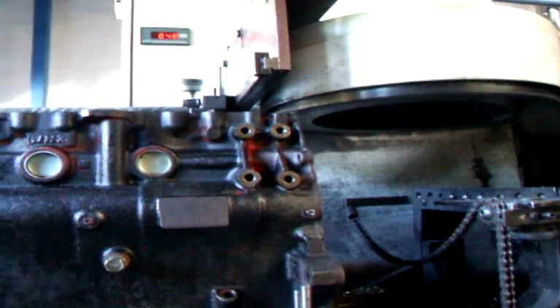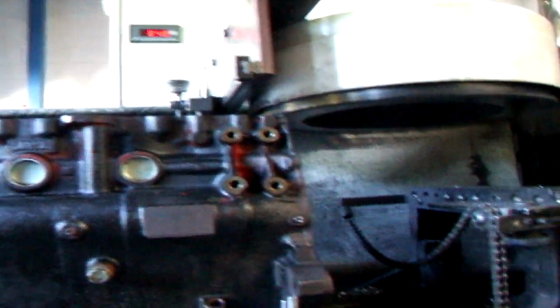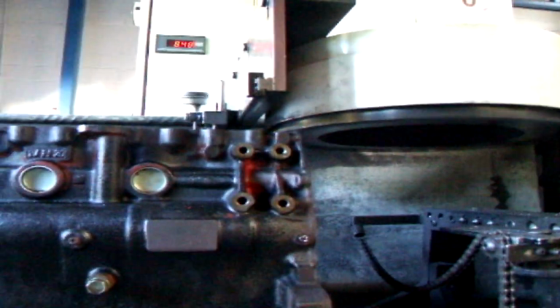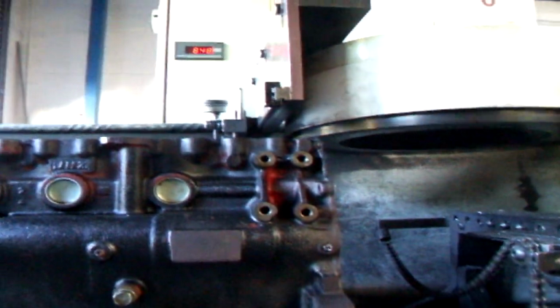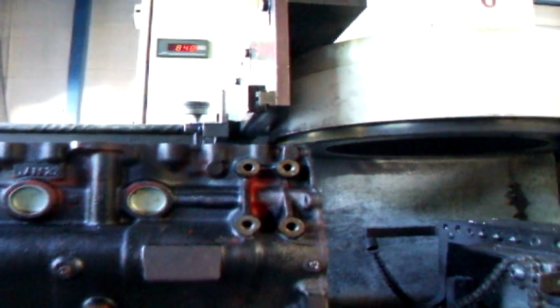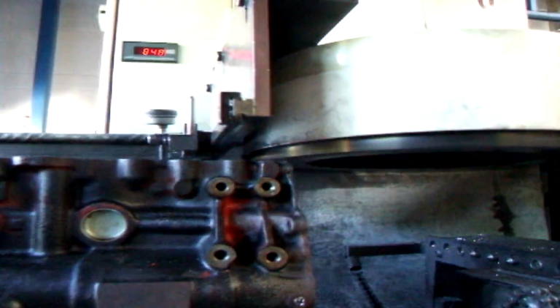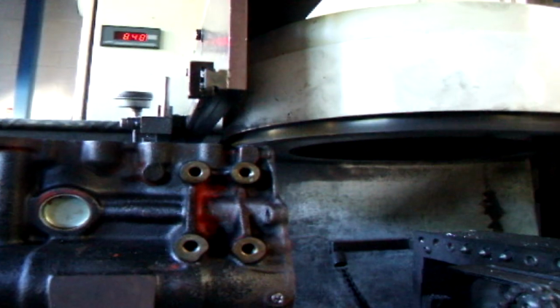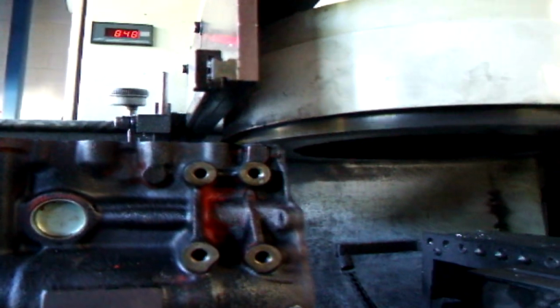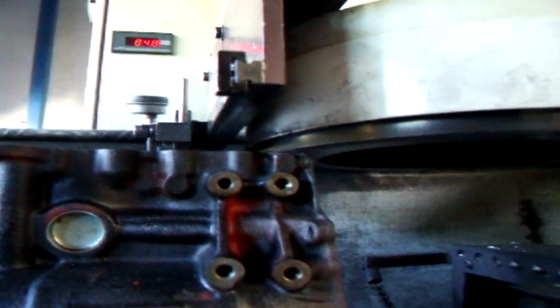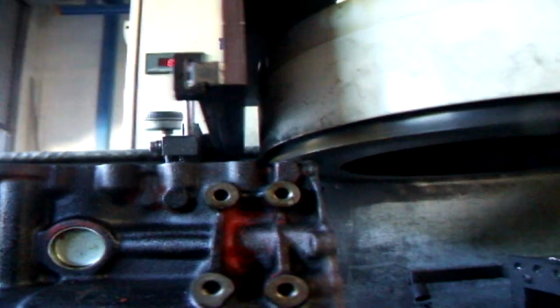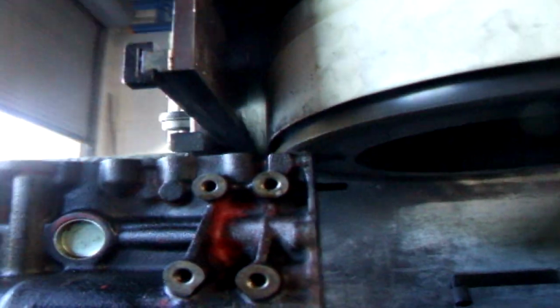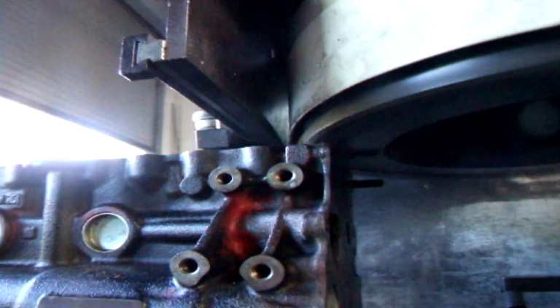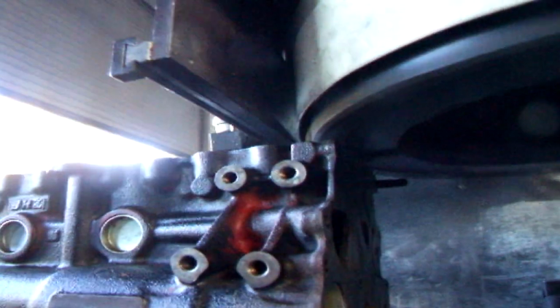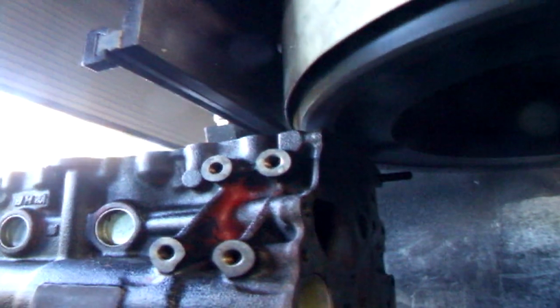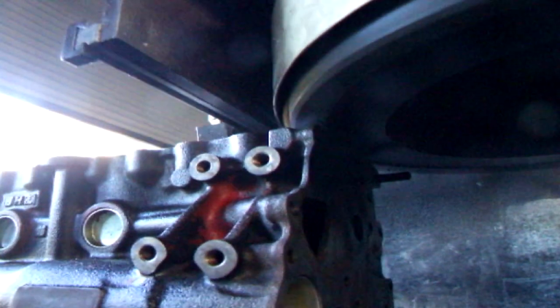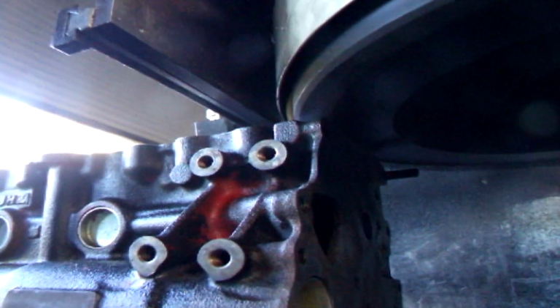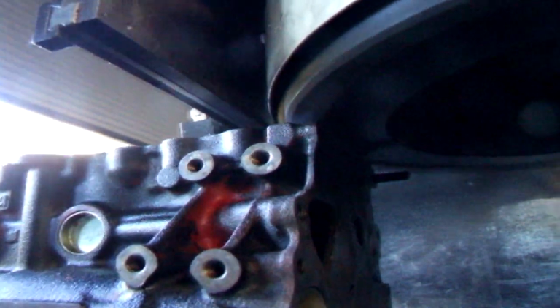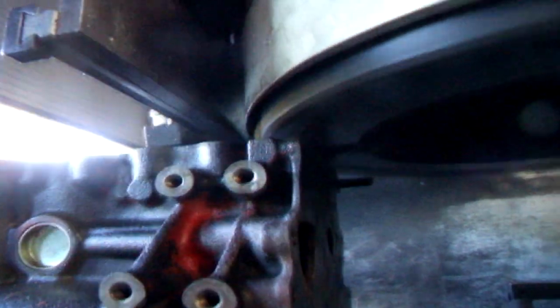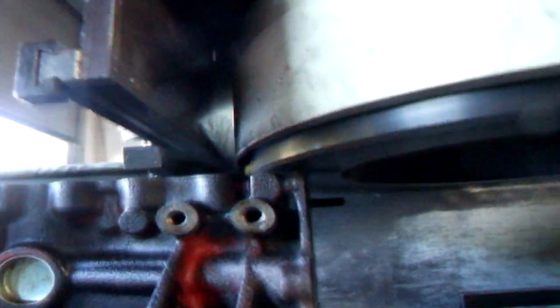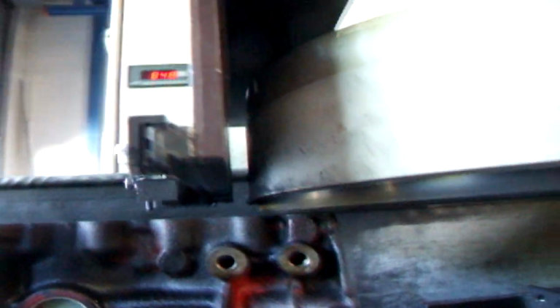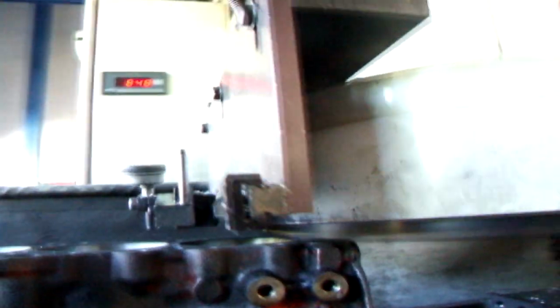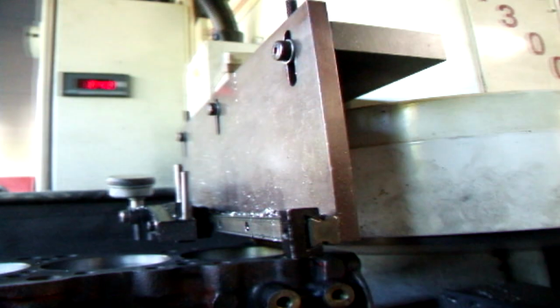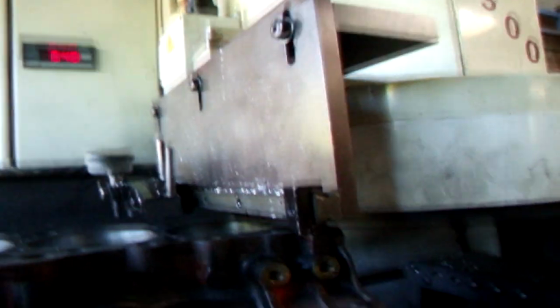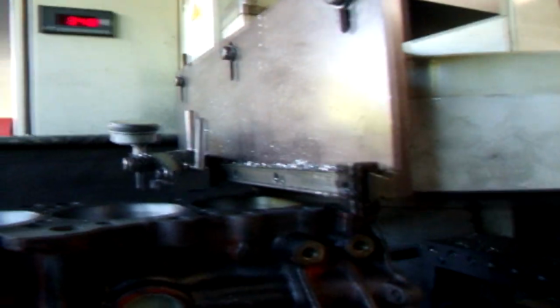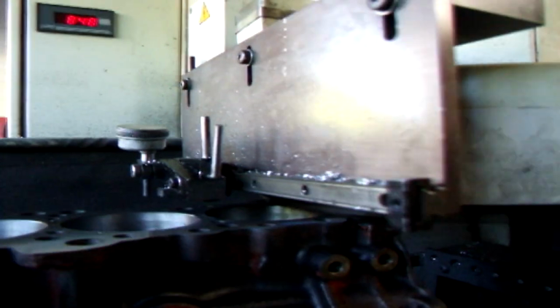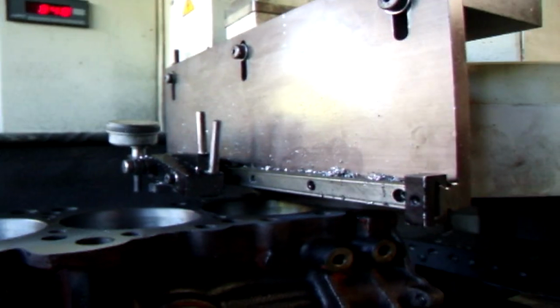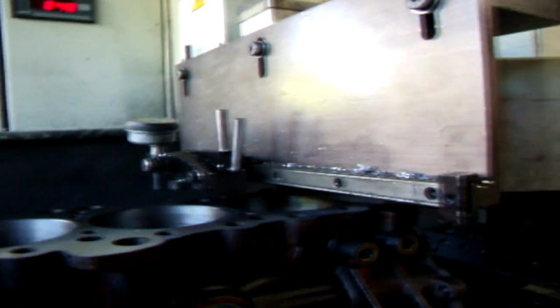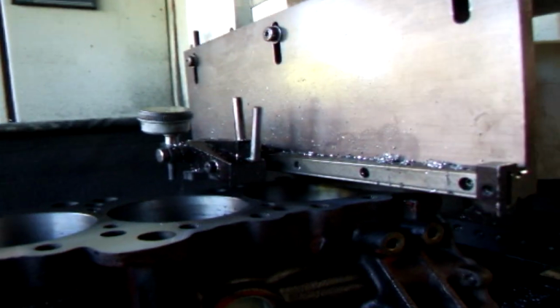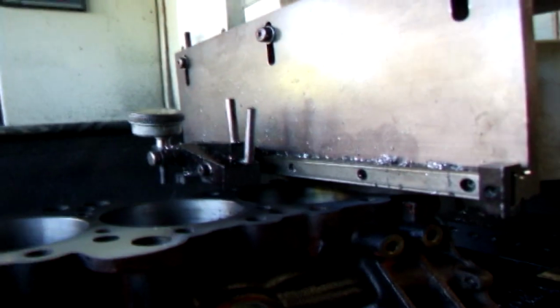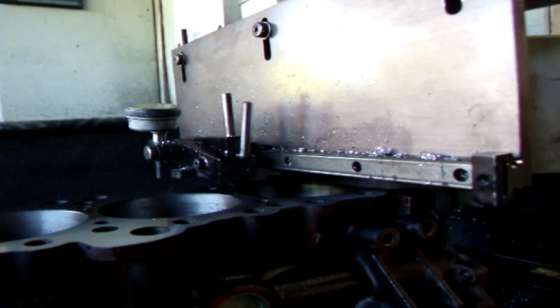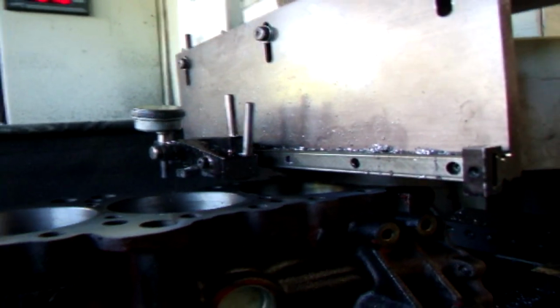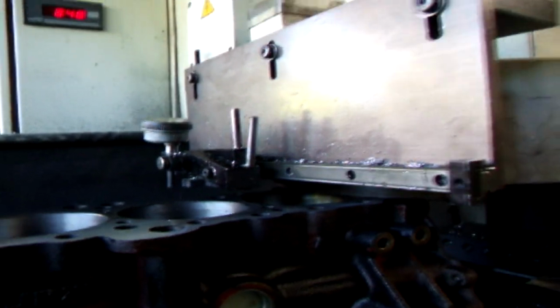I've dialed the machine down about another thousandths and a half, and I think this should probably clean it up.